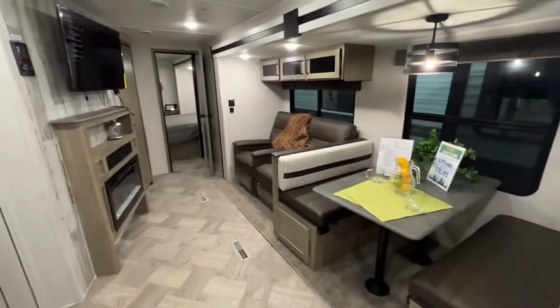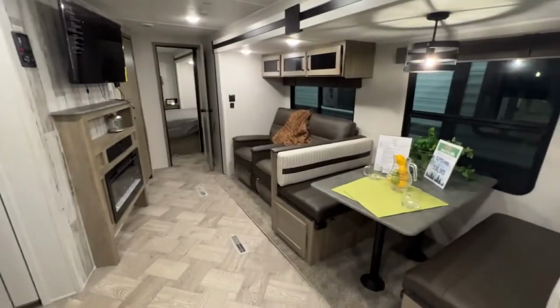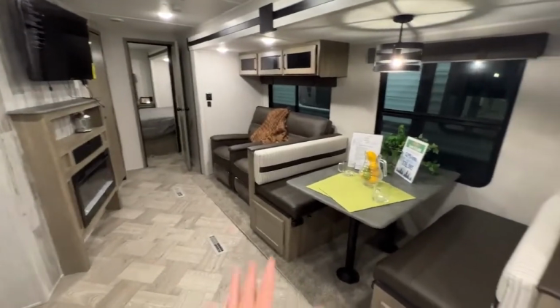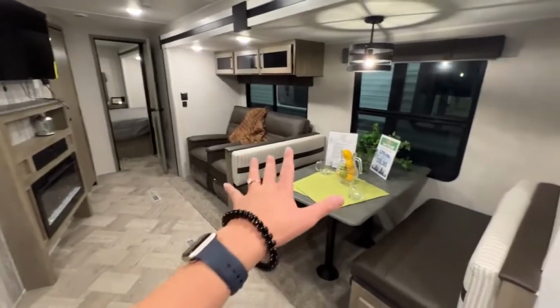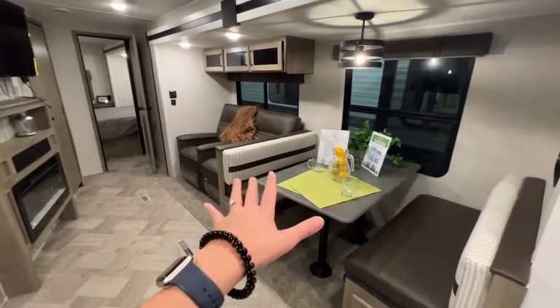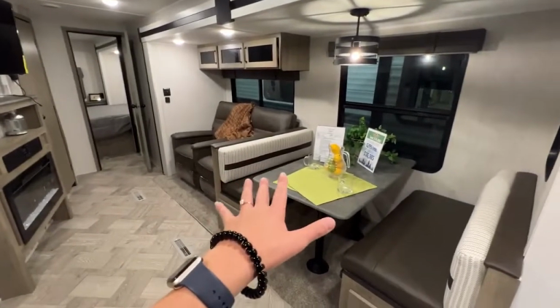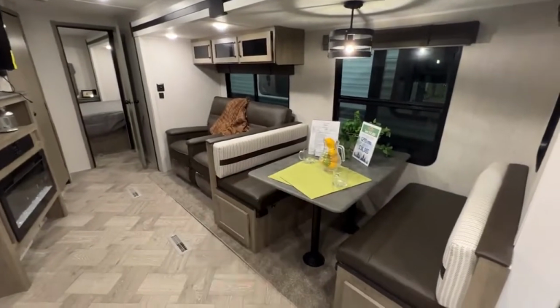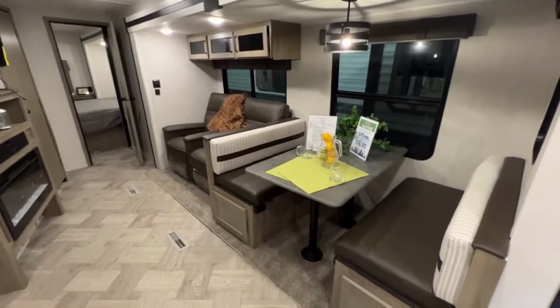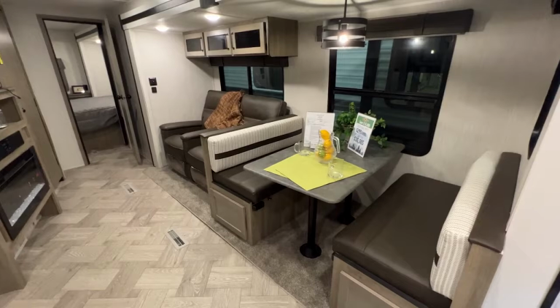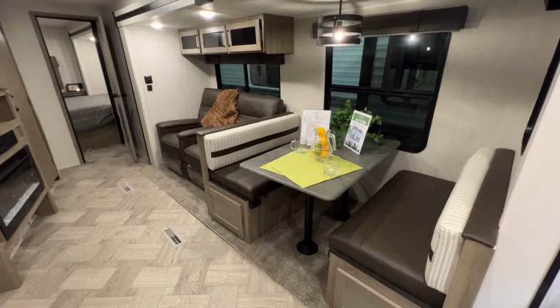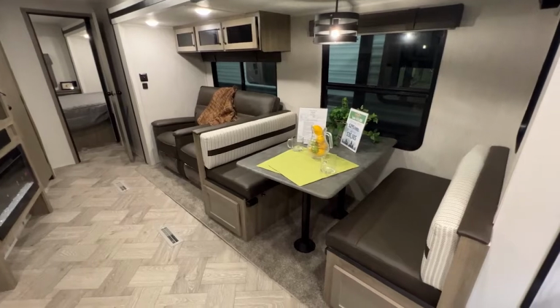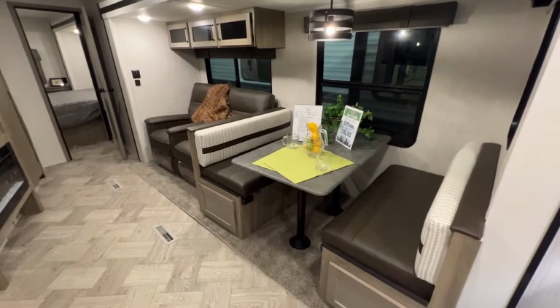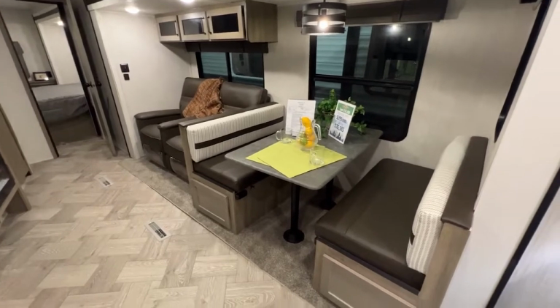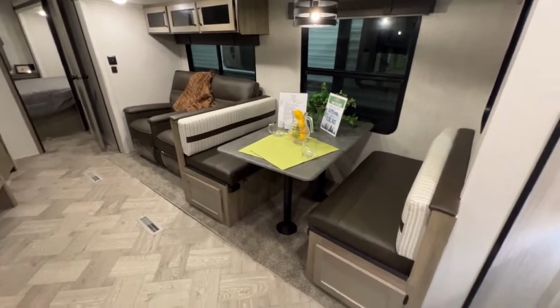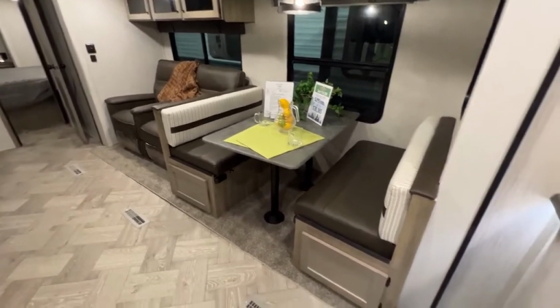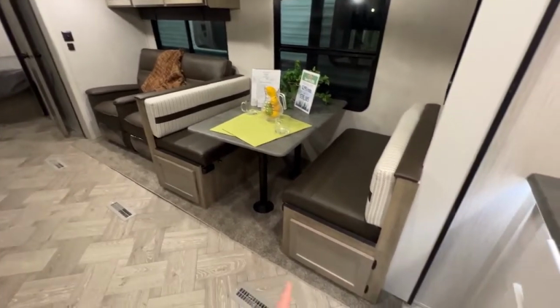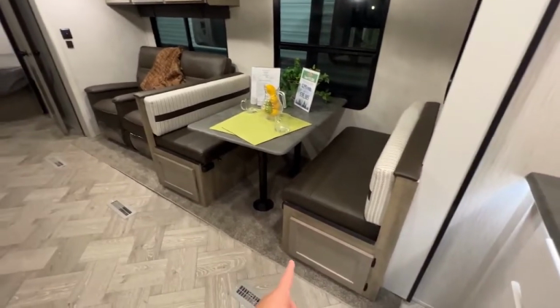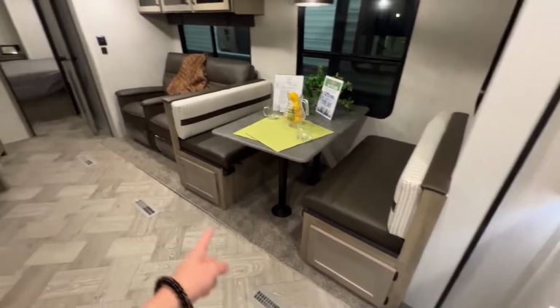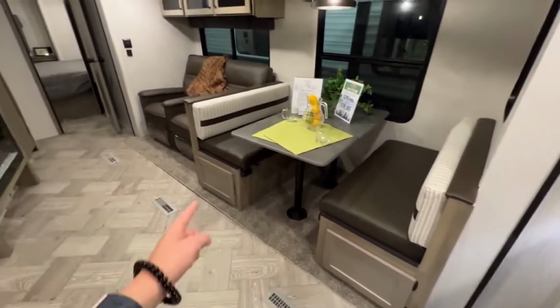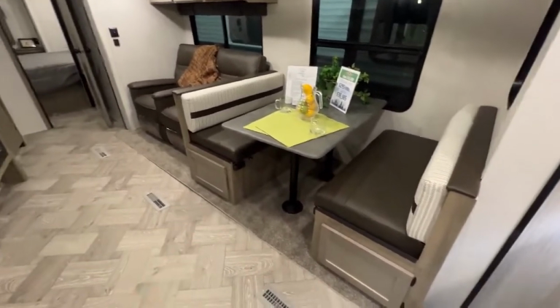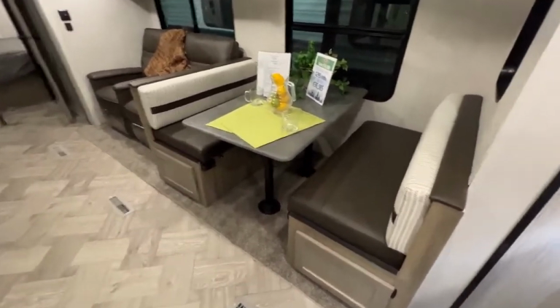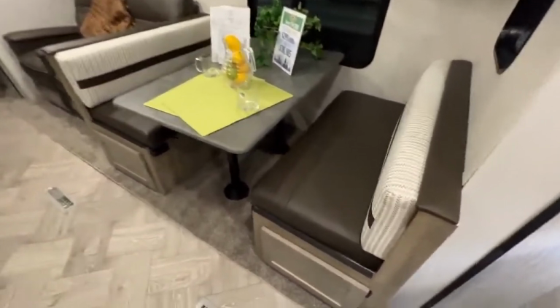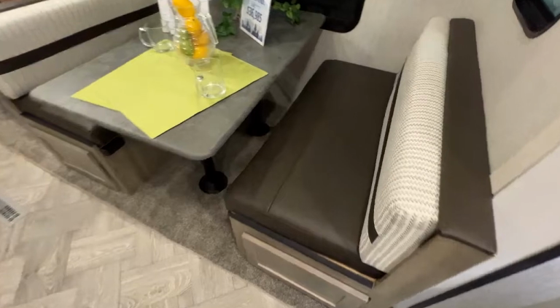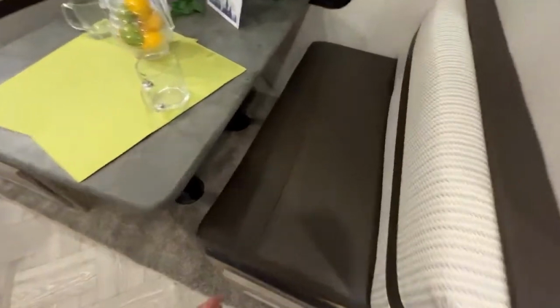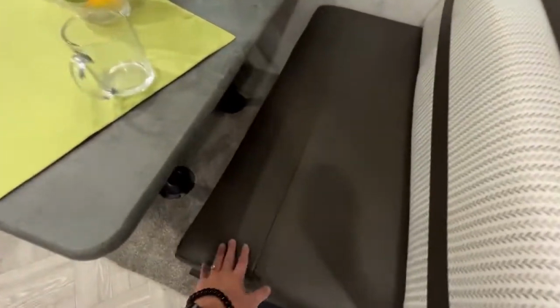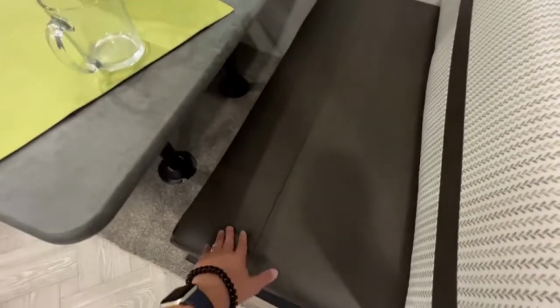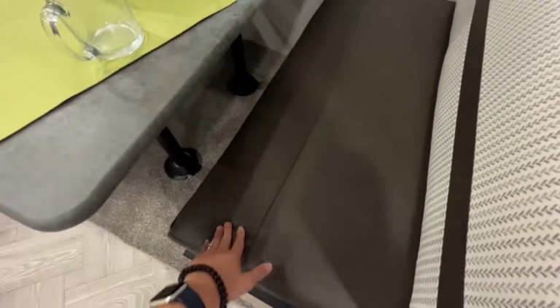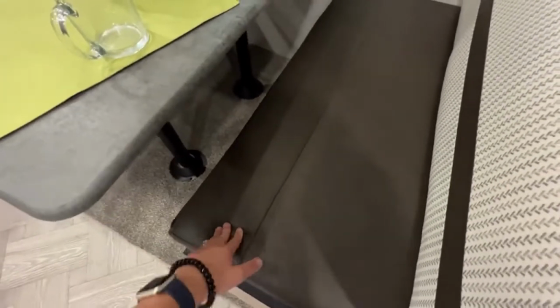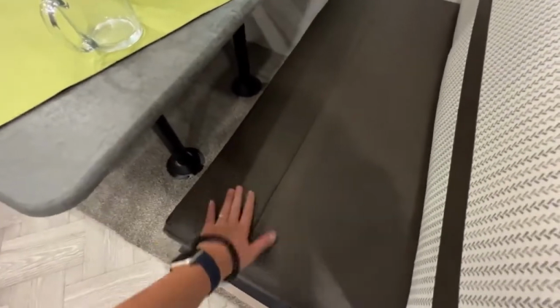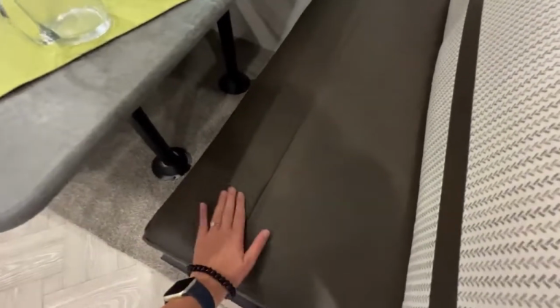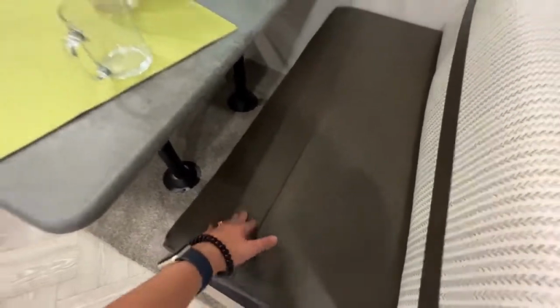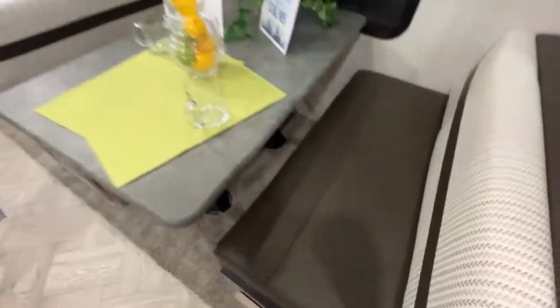Turning around is your booth dinette. This will fold down into a sleeping space for an extra person. There are storage compartments underneath each seat and they're pretty plush and comfortable with your seating as well.